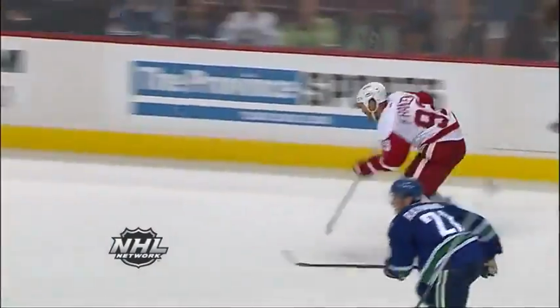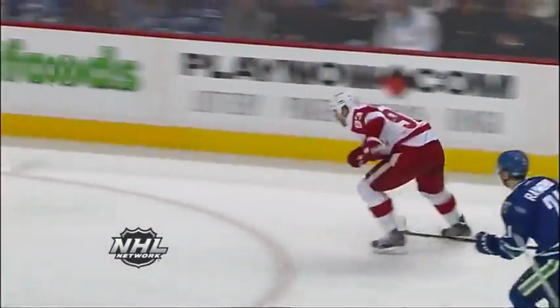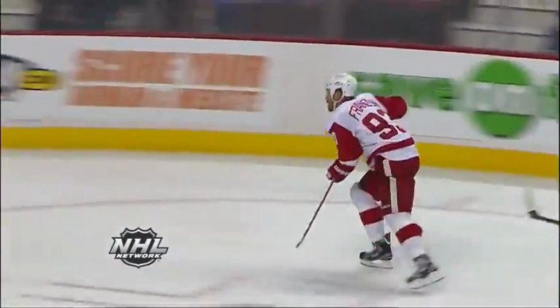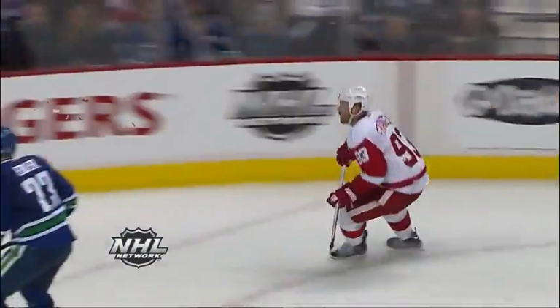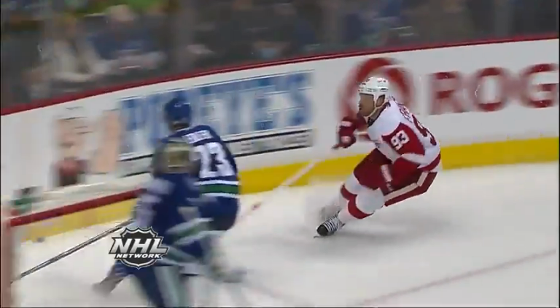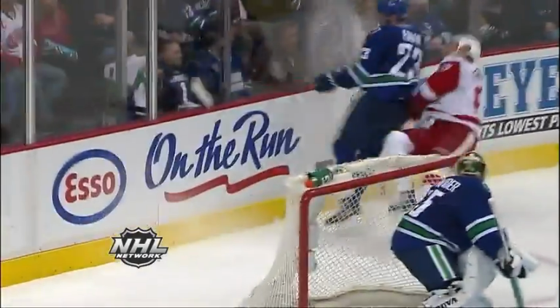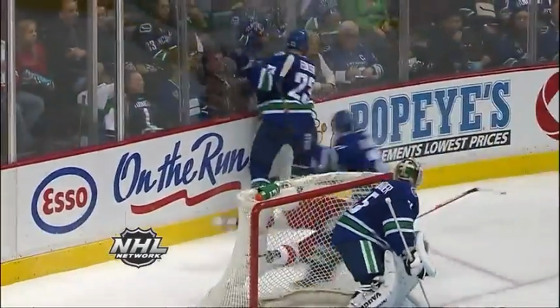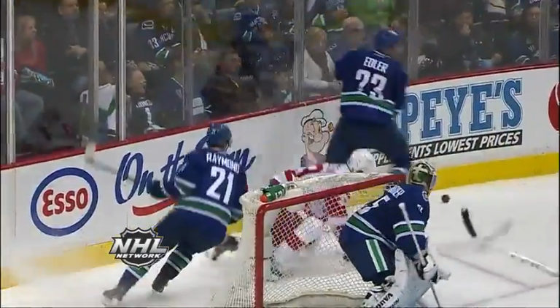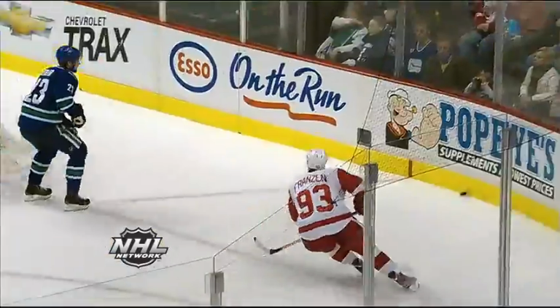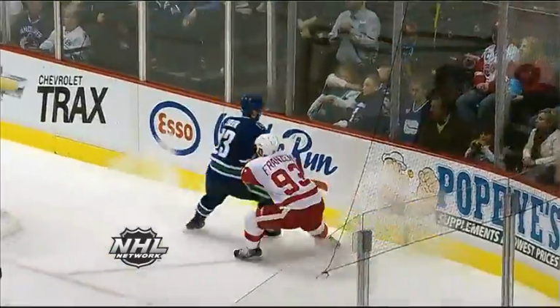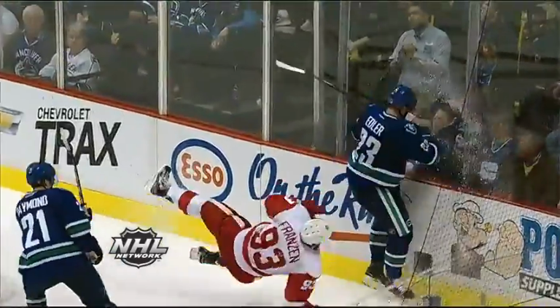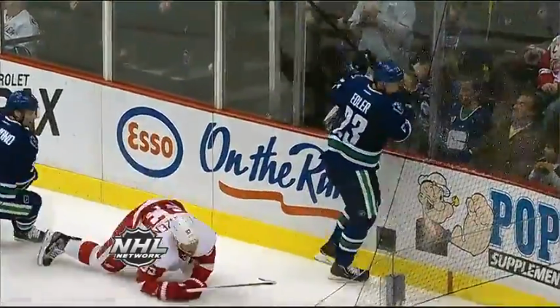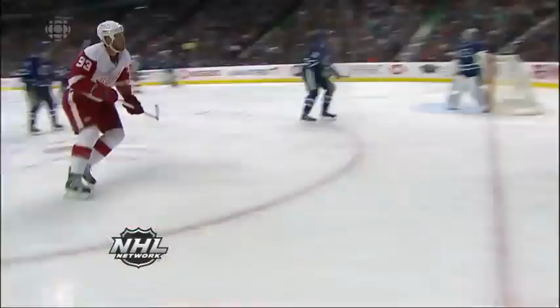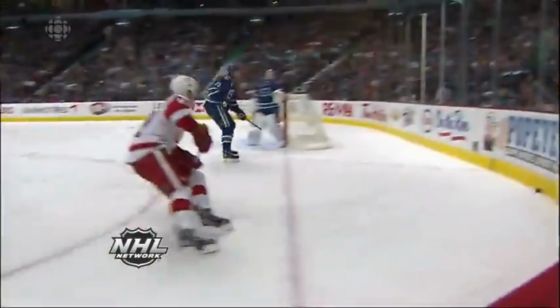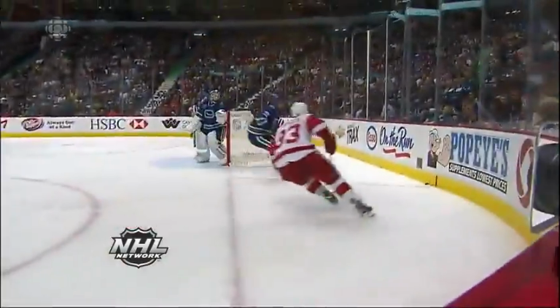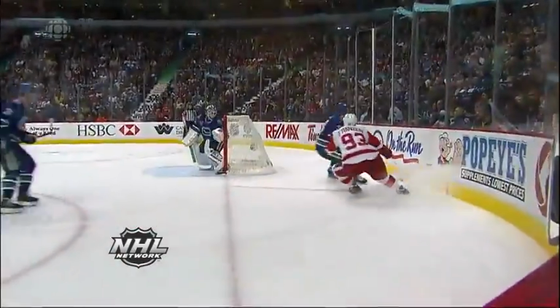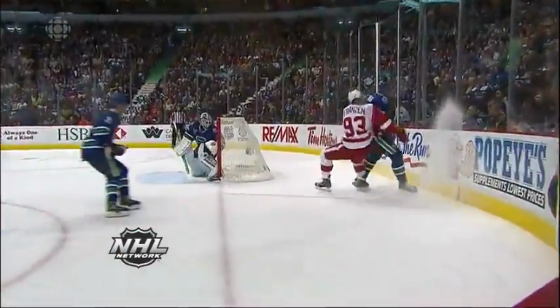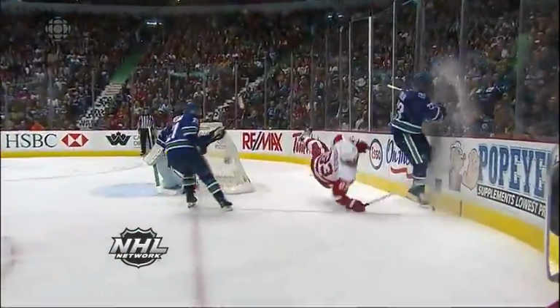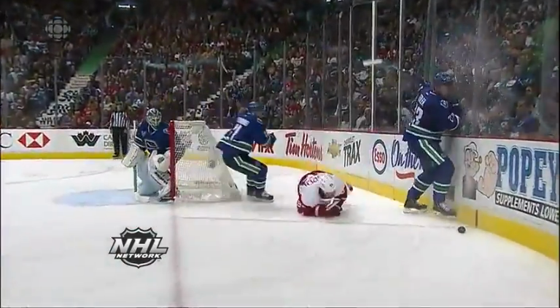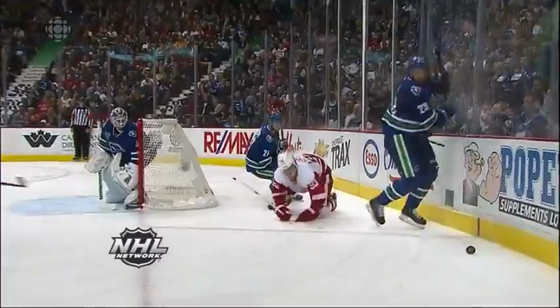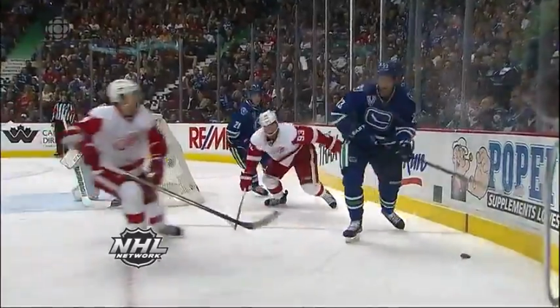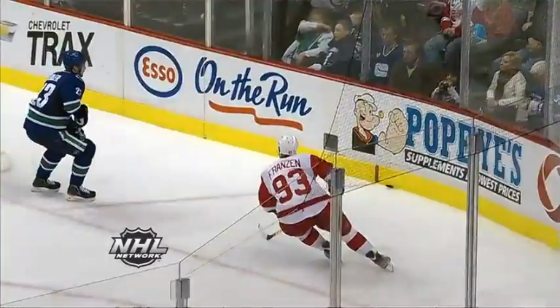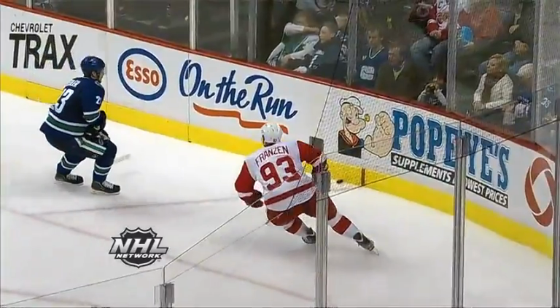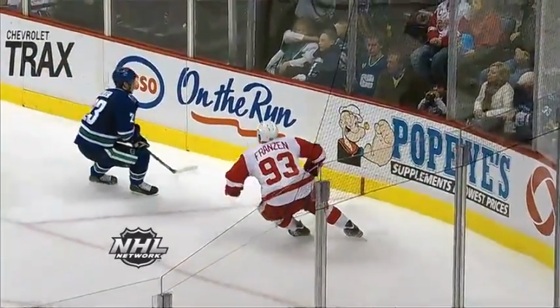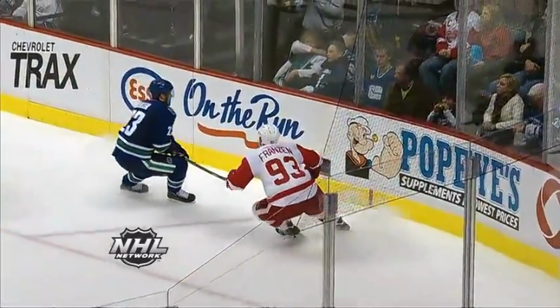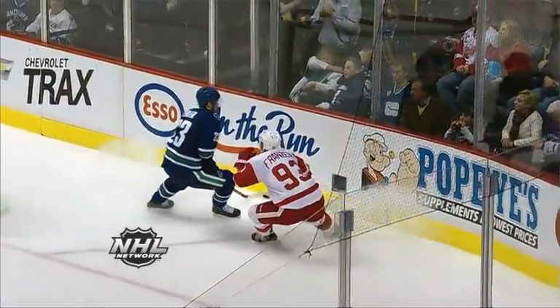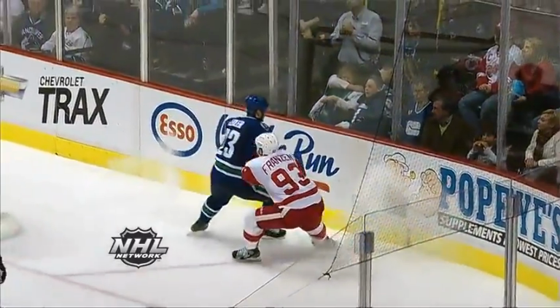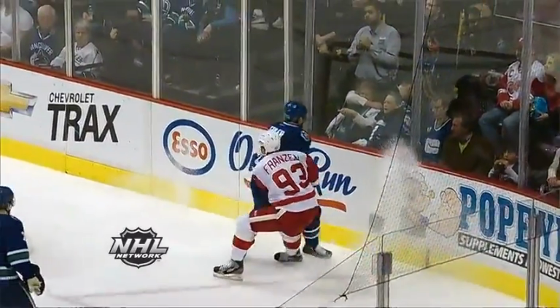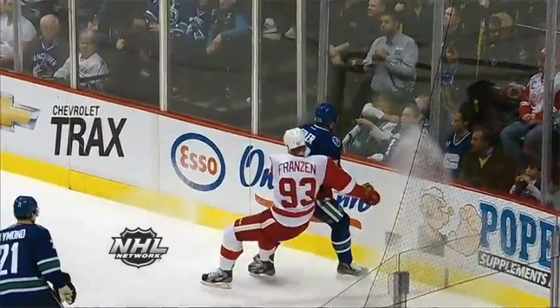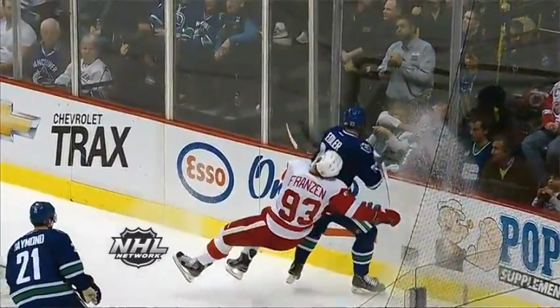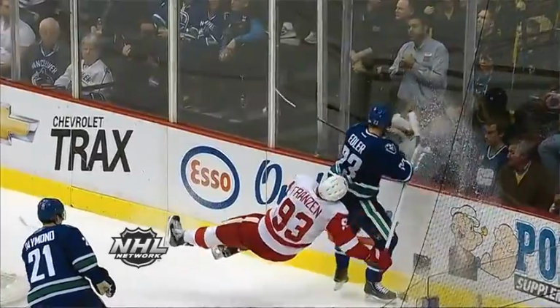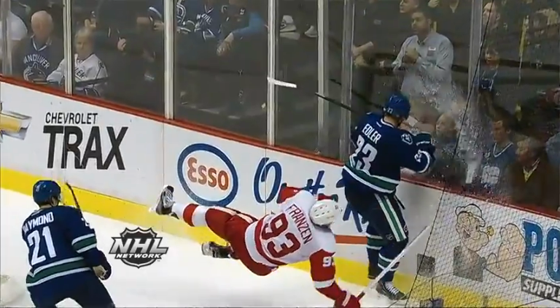Chip's in for Johan Franzen. We'll see how solid Alex Edler is. Good heads-up play by Edler — he made it look like he was going after the puck, but then at the last second changed his direction and just followed through with the body. You wonder why hockey players are always sore.